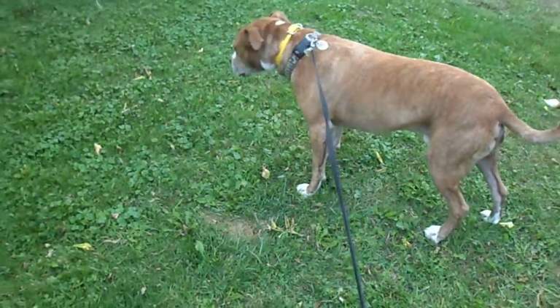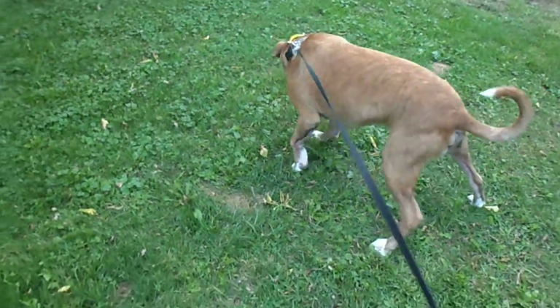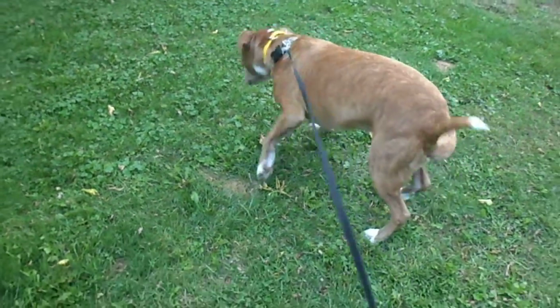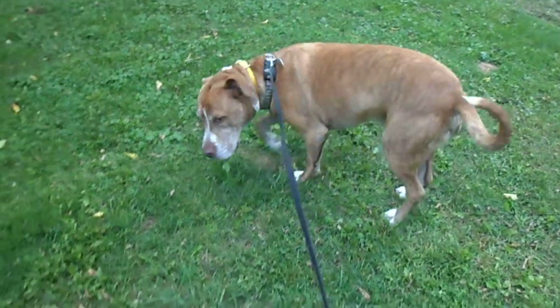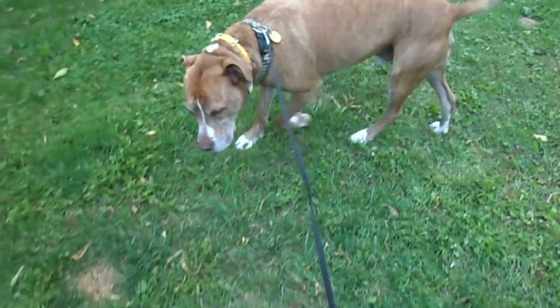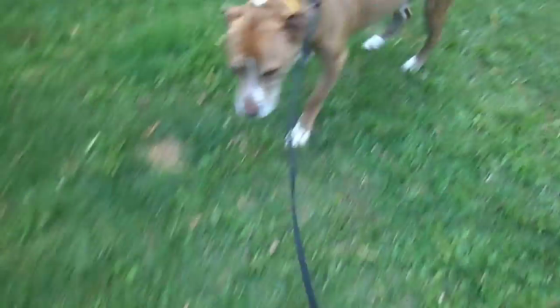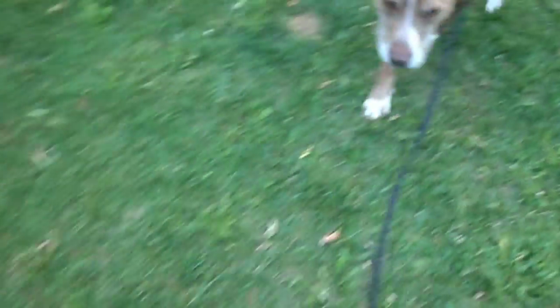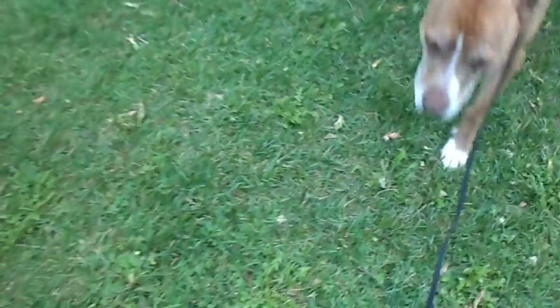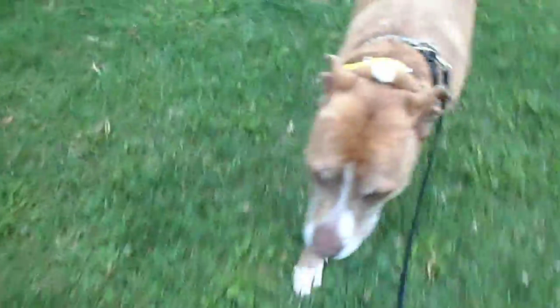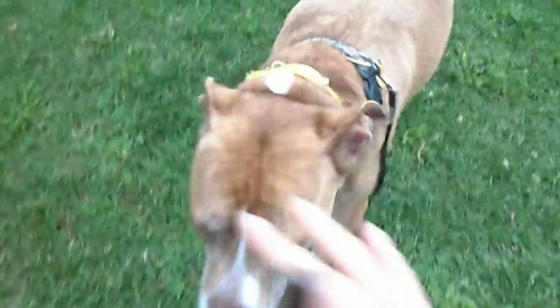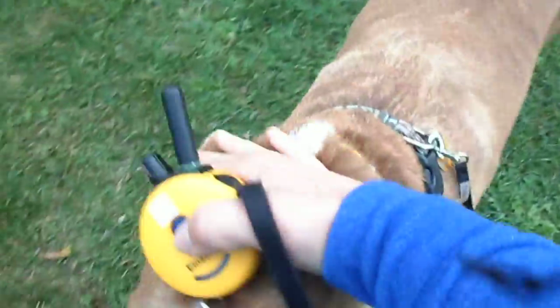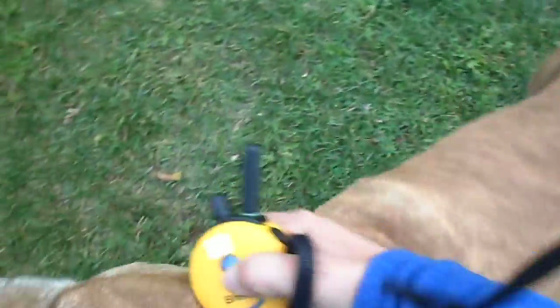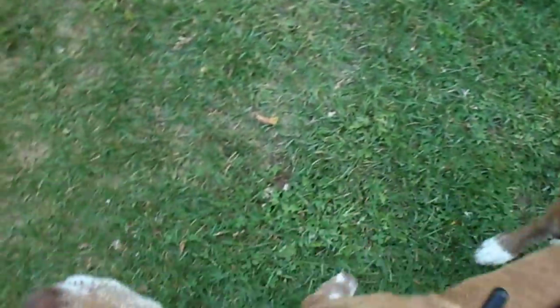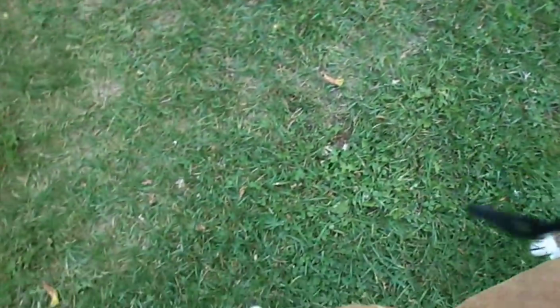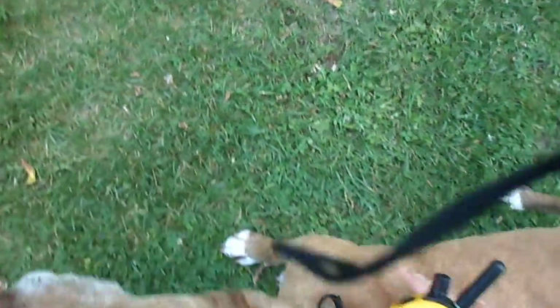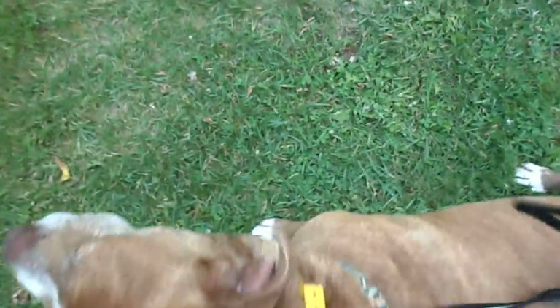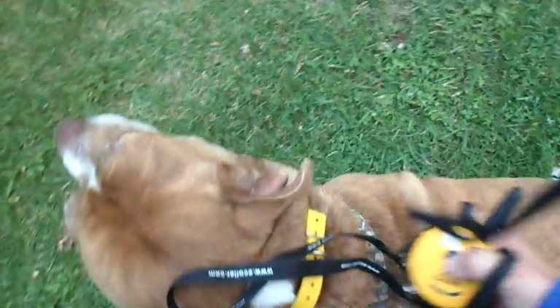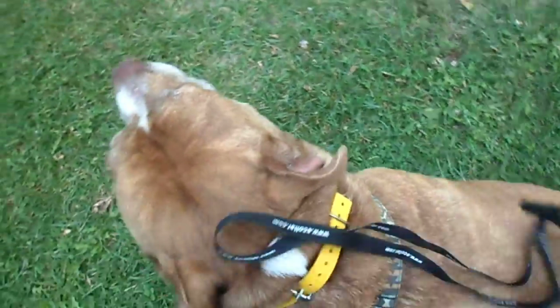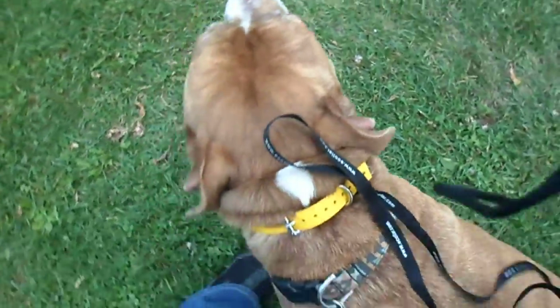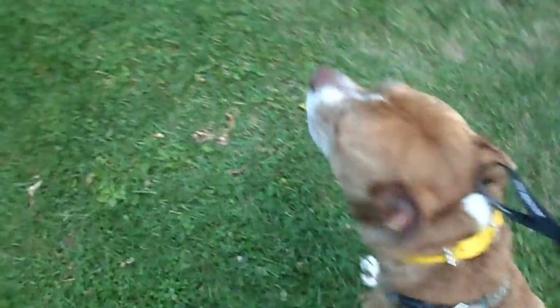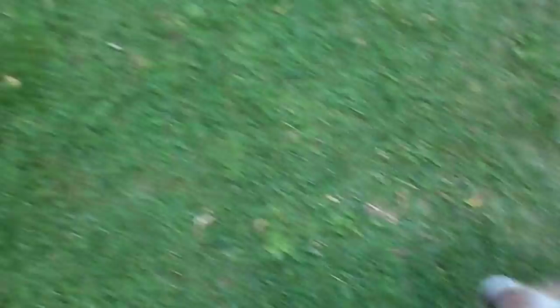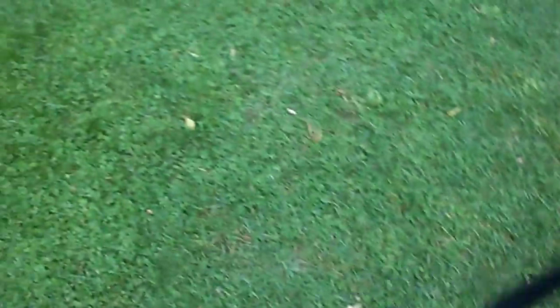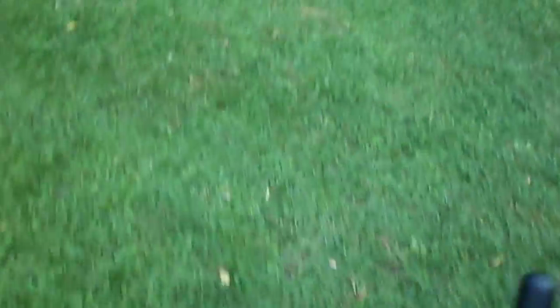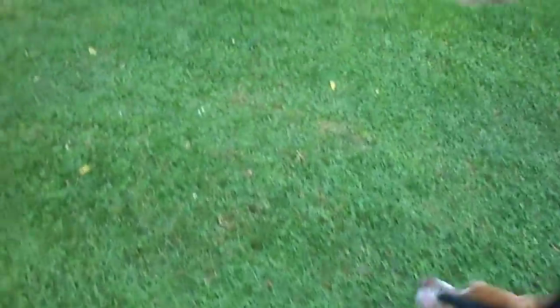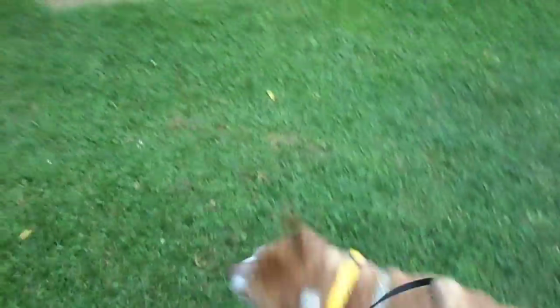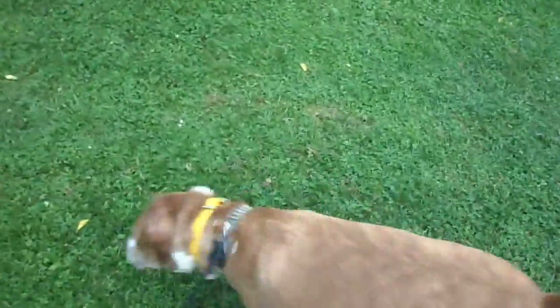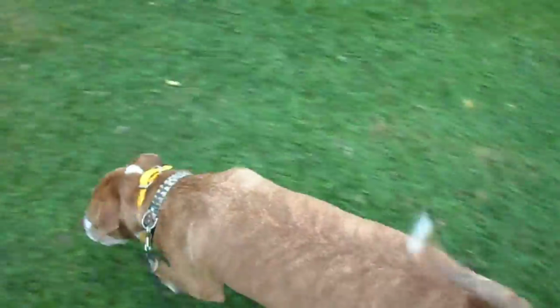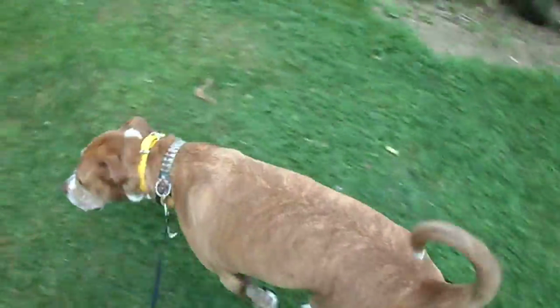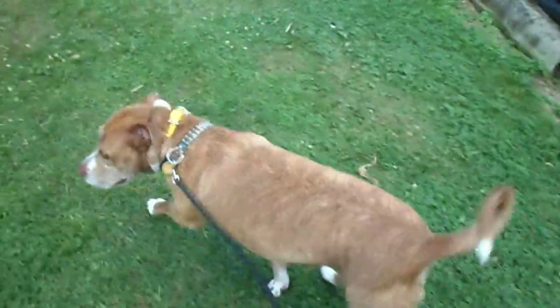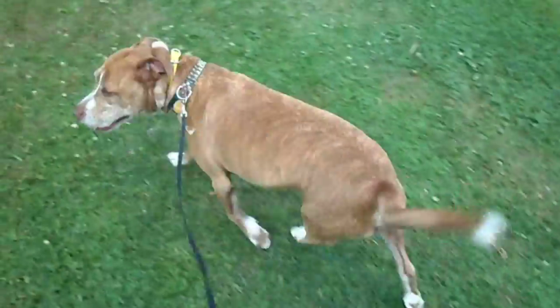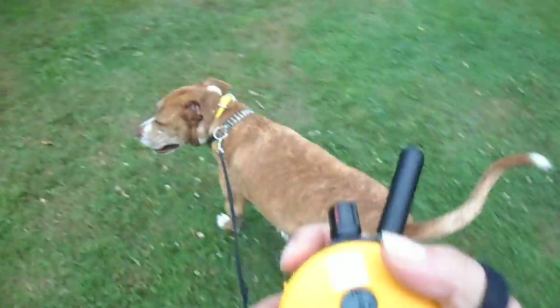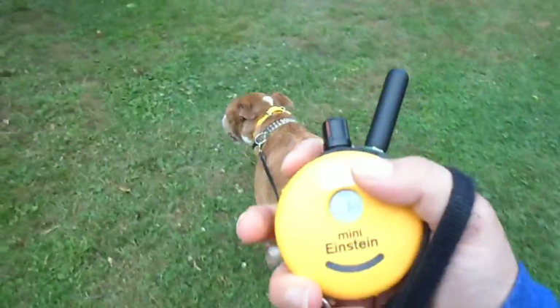Jesse. Here. Good. And then turn it off. Good boy — as soon as he turns towards us. Break. So we'll let him get distracted again and do it again.